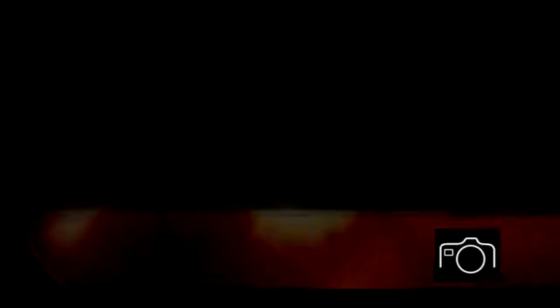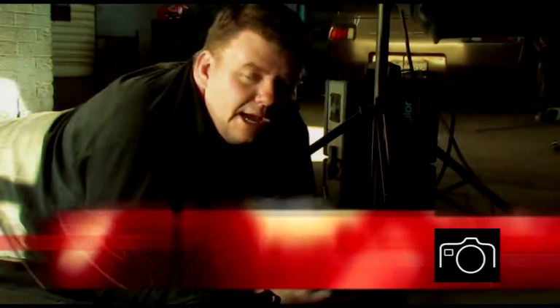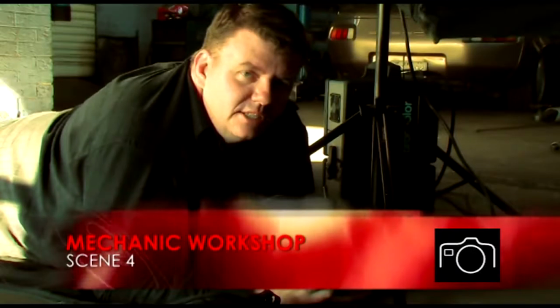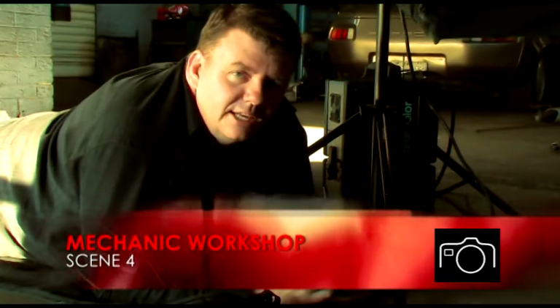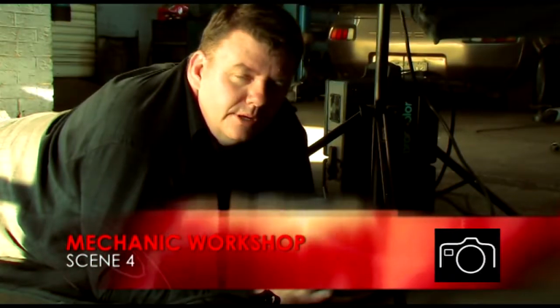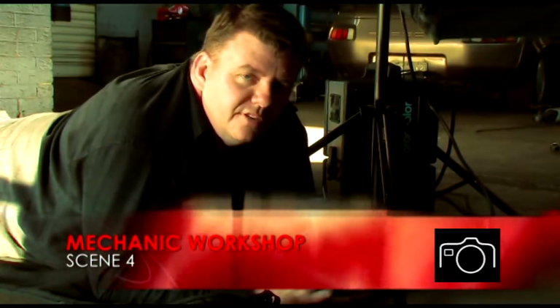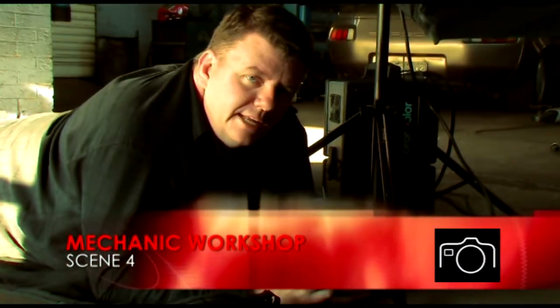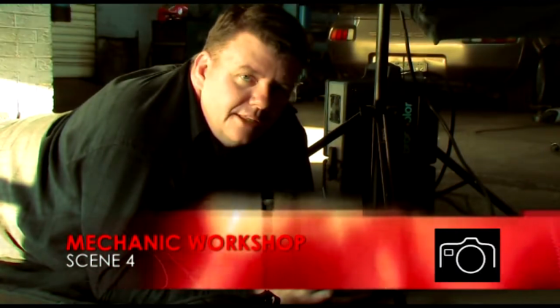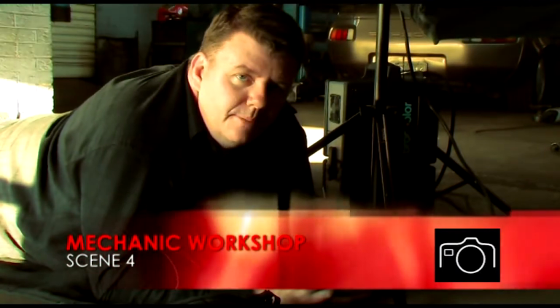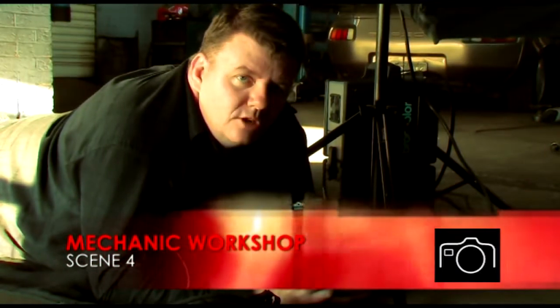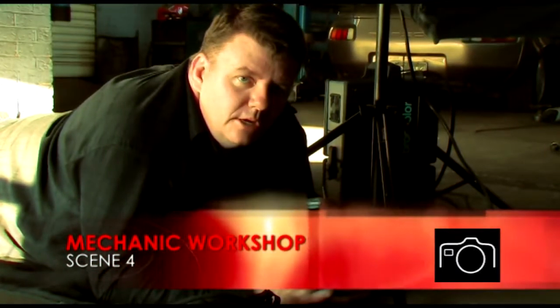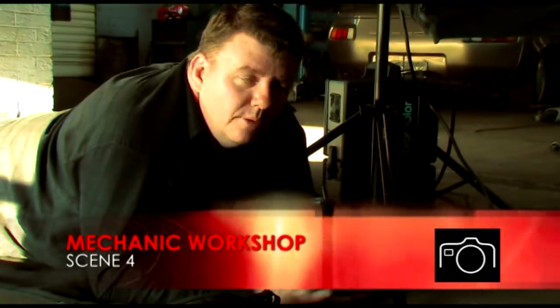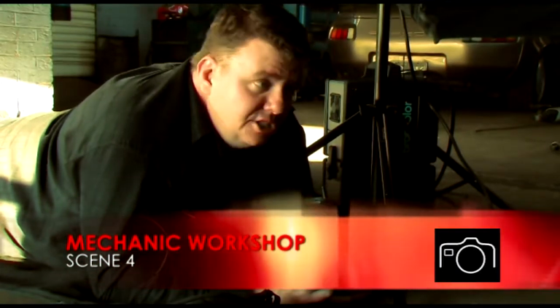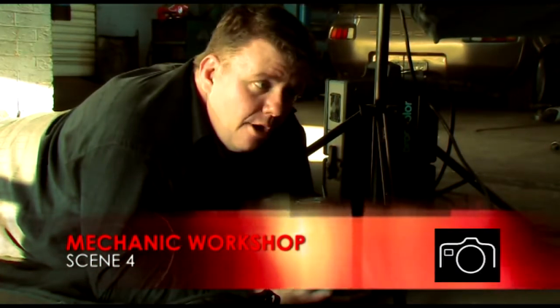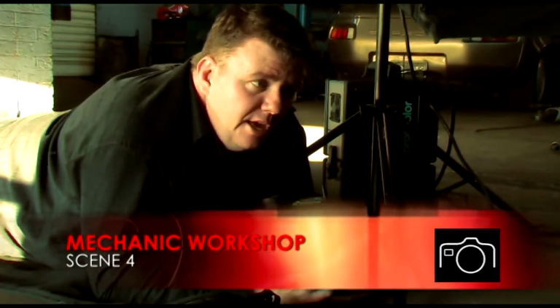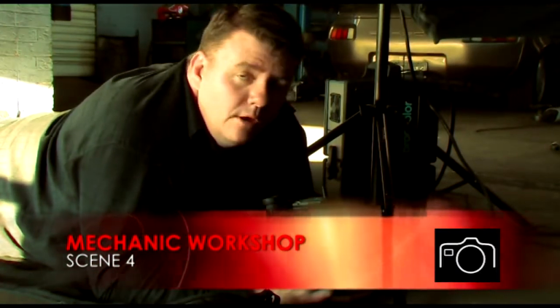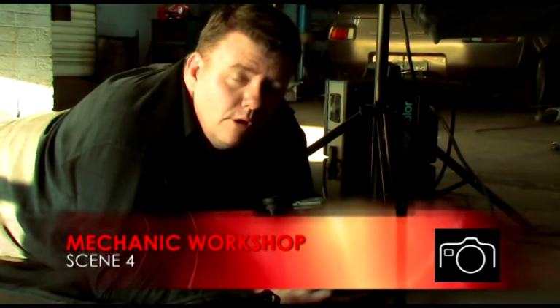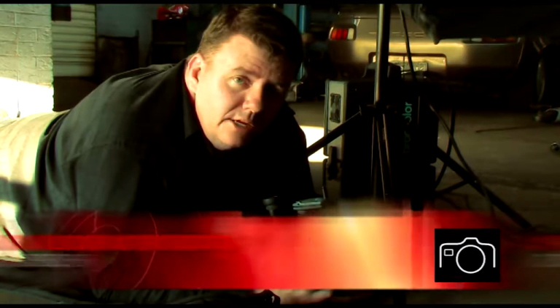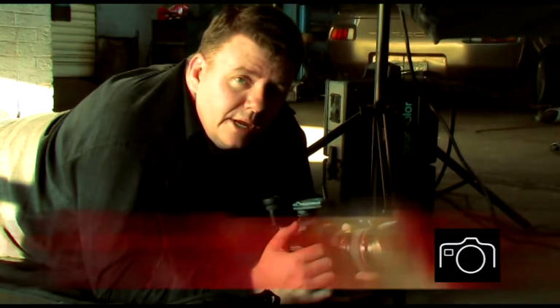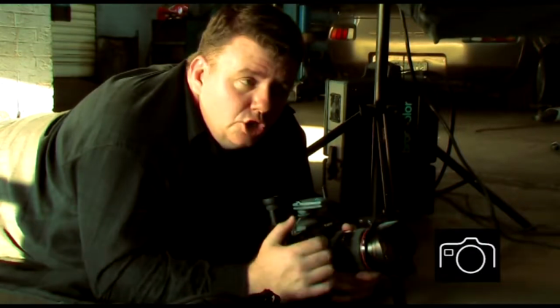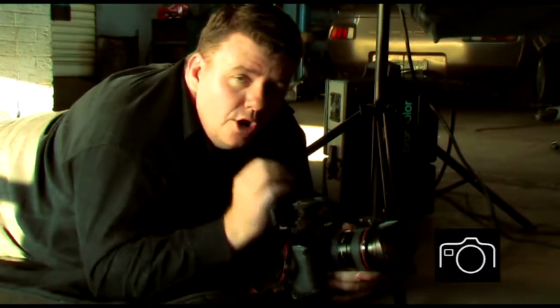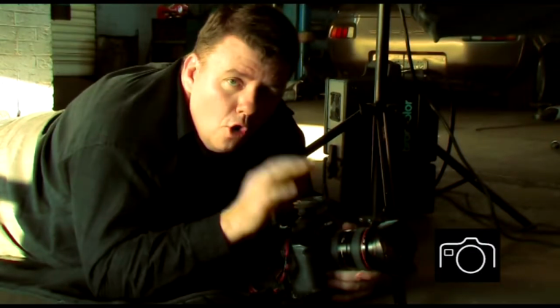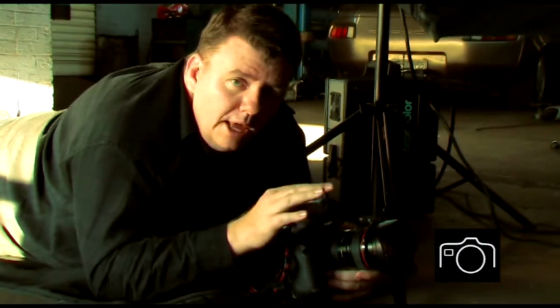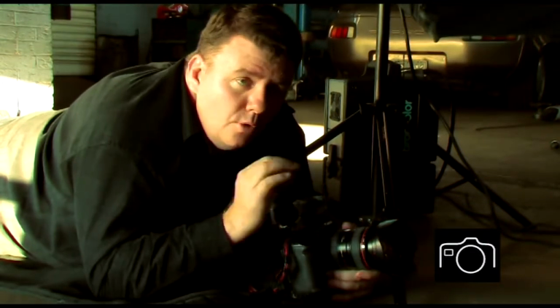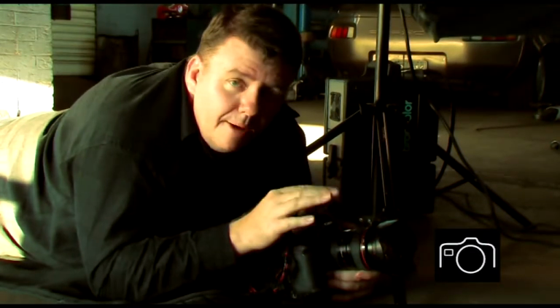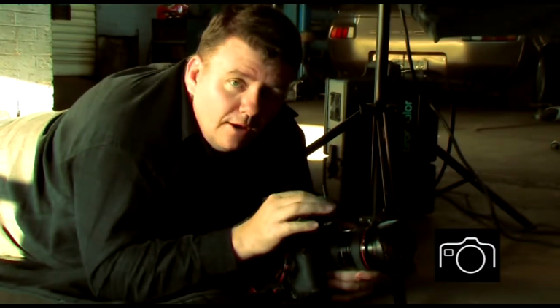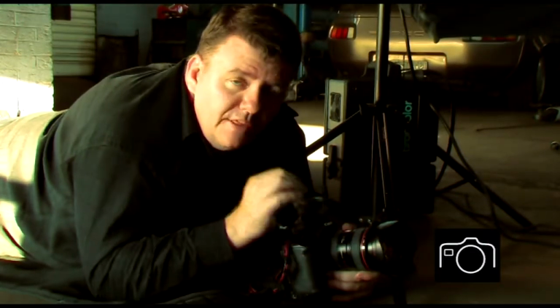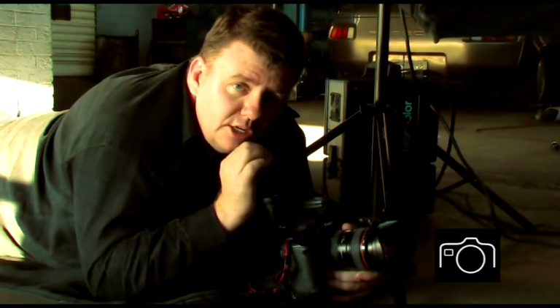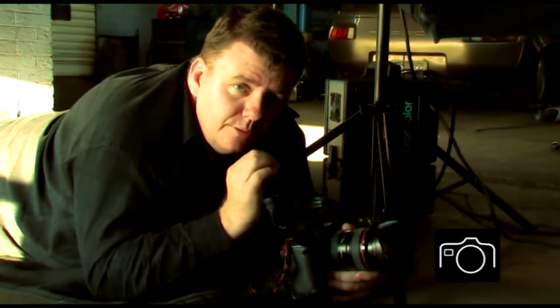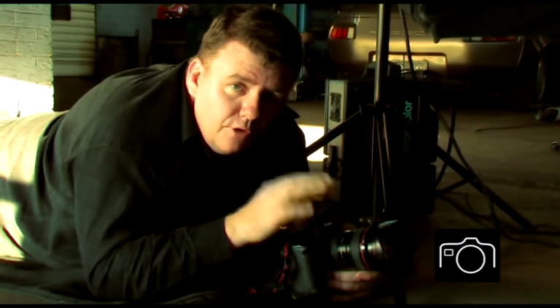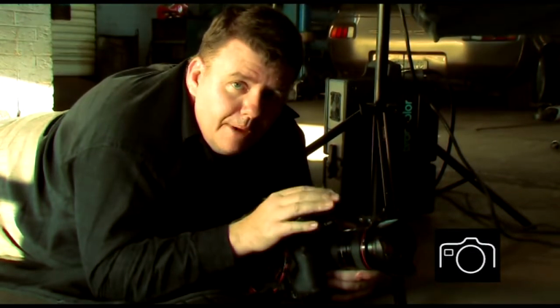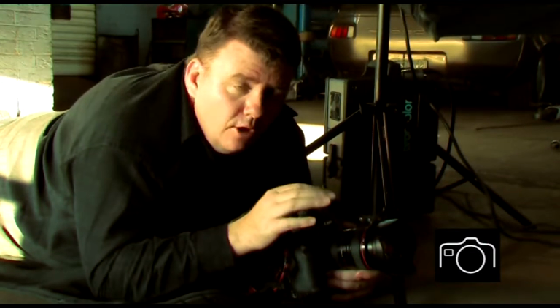This is the last scene we're doing for the day. It's another DPS option. We've got Sarah over here. What we're going to do, we're going to shoot it normally without a backlight, then we're going to shoot it with a green backlight.